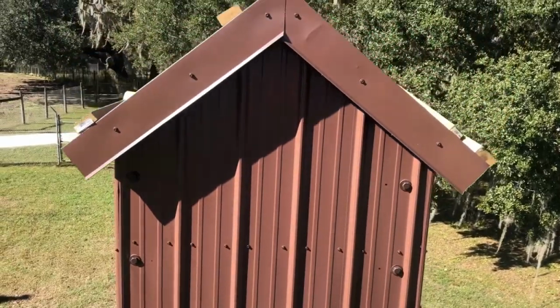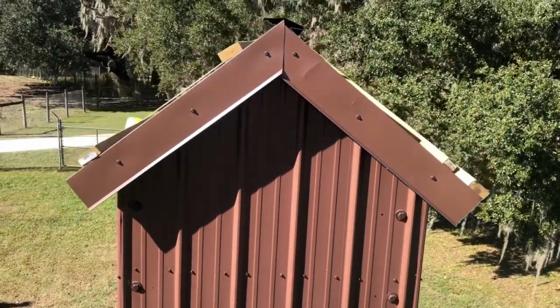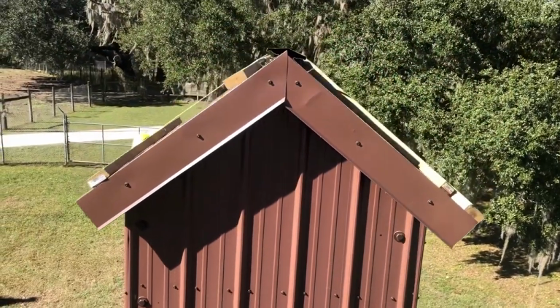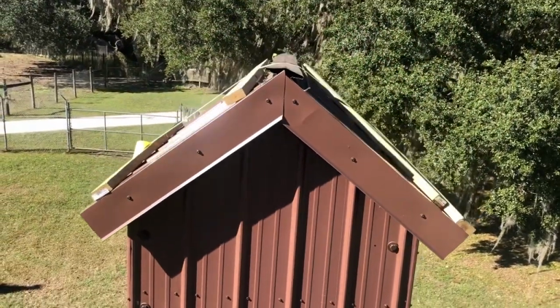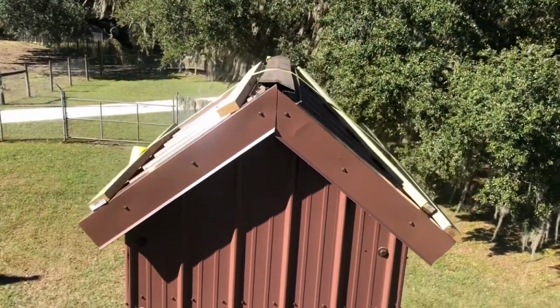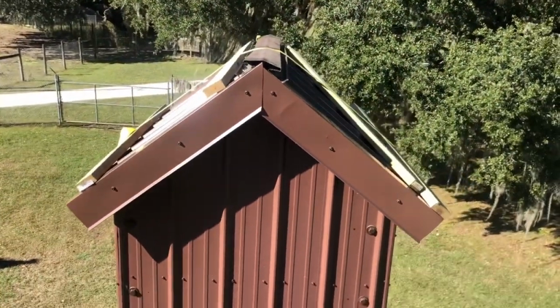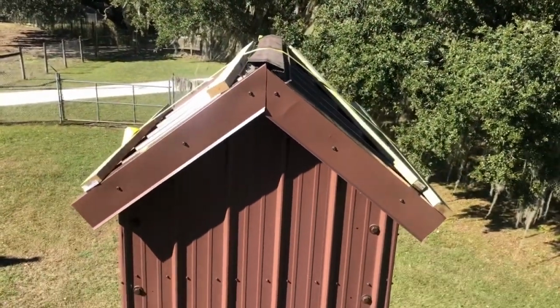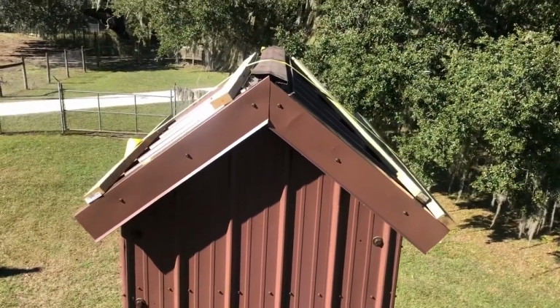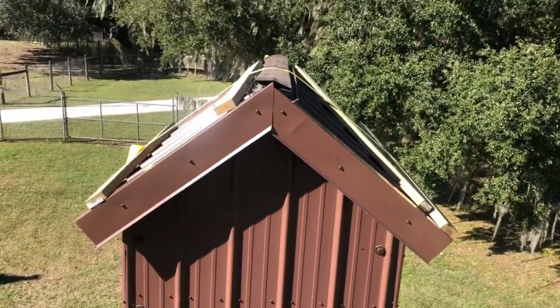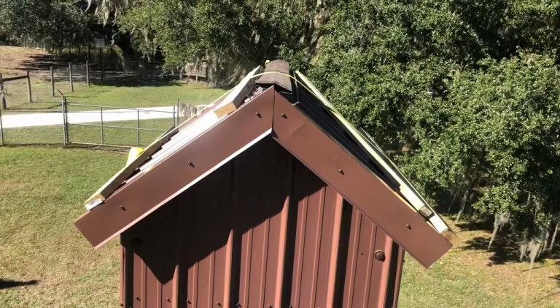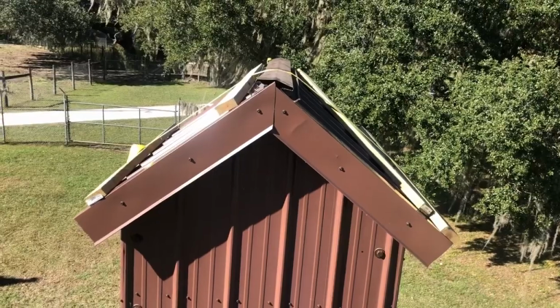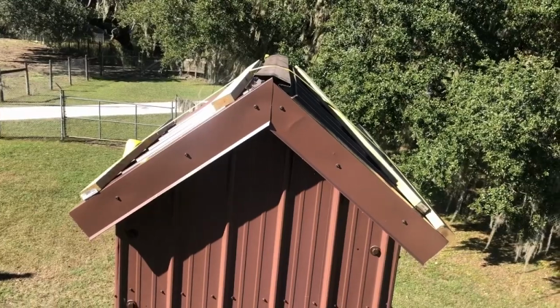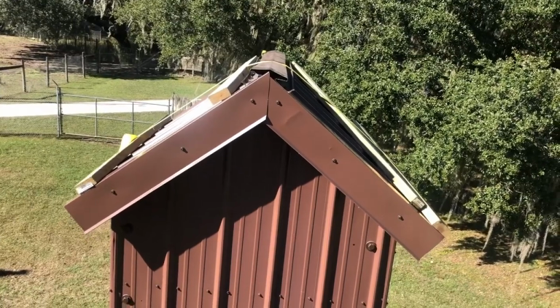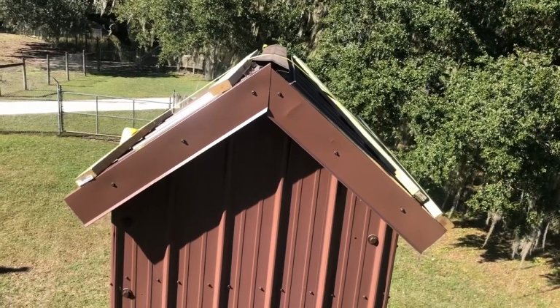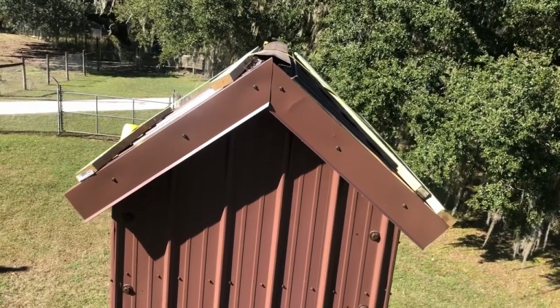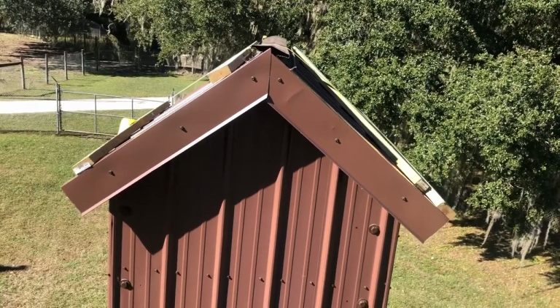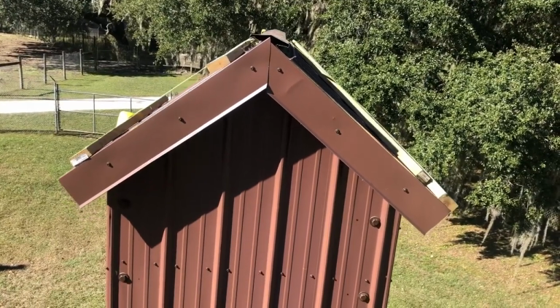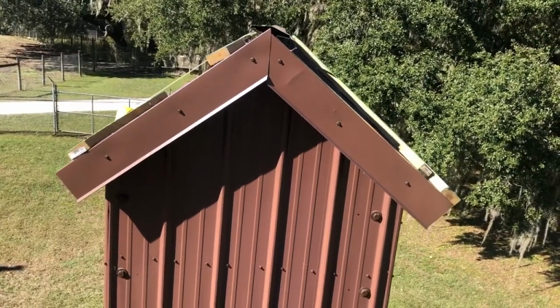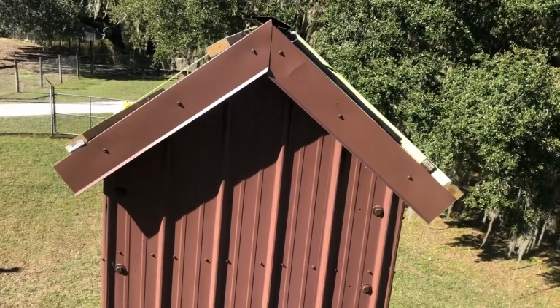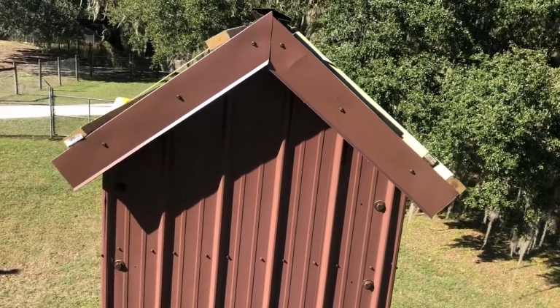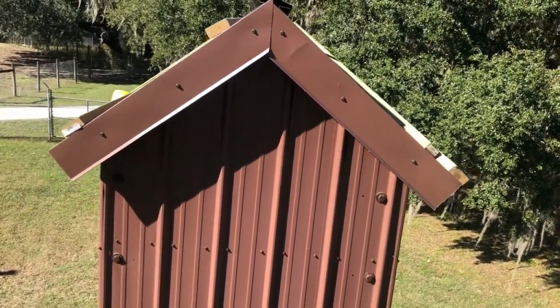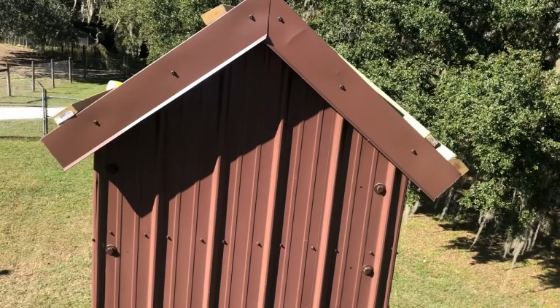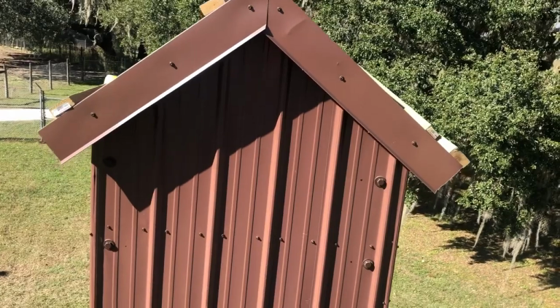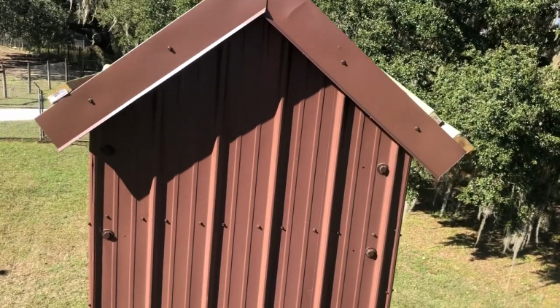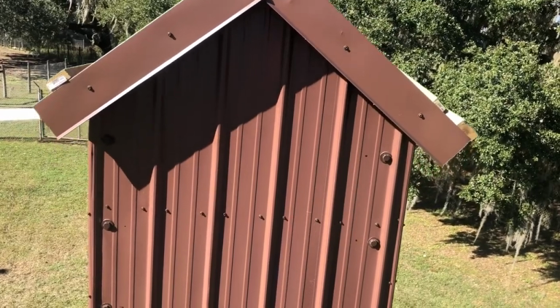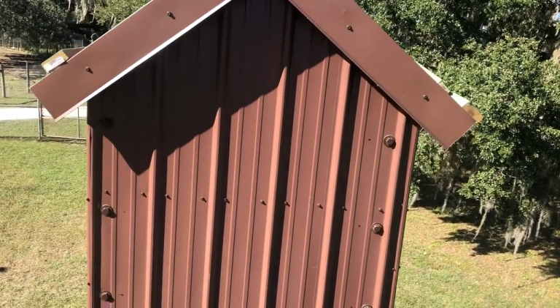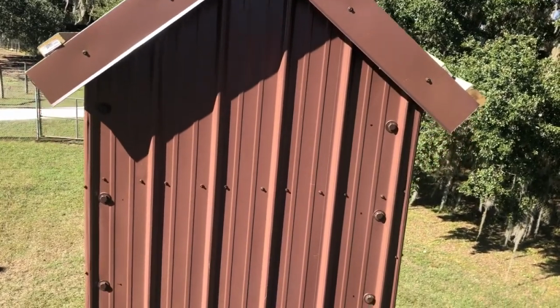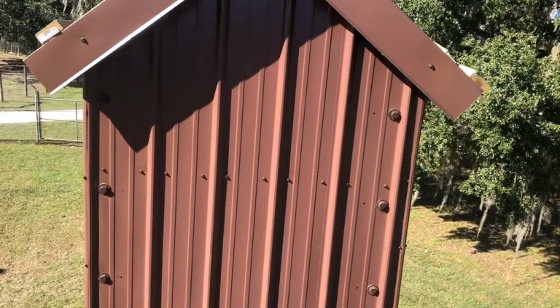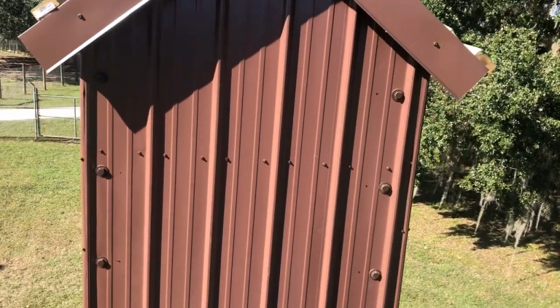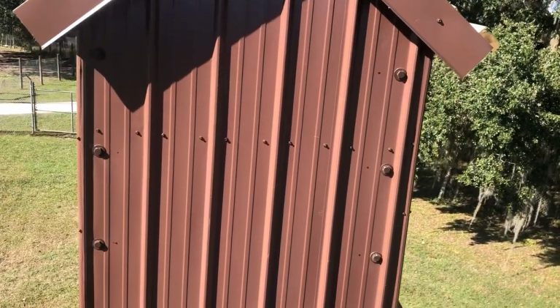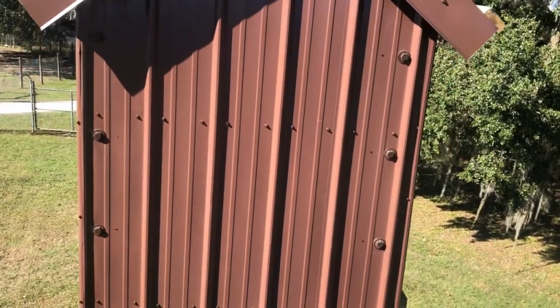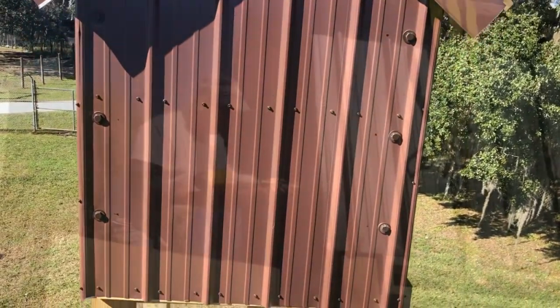Check out this 34-chamber bat house our team just finished. It's four by four and five and a half feet tall, able to house six to eight thousand Floridian natives — specifically Mexican free-tails, southeastern Myotis, and evening bats. This one can be seen at Luby.